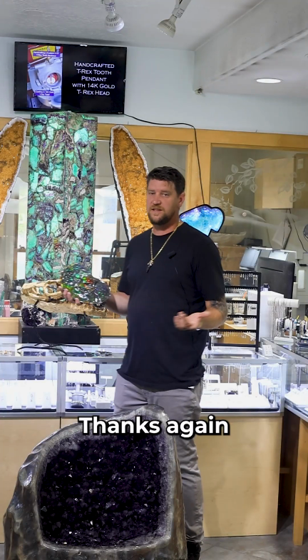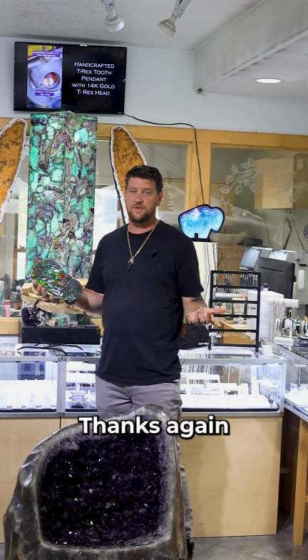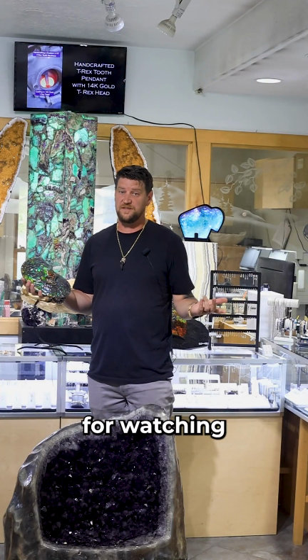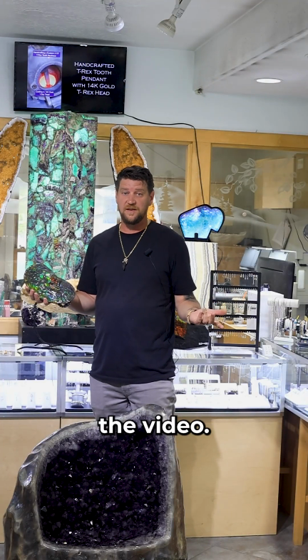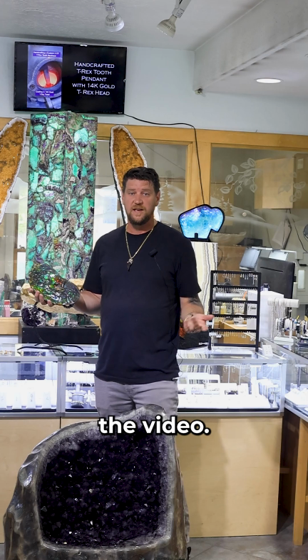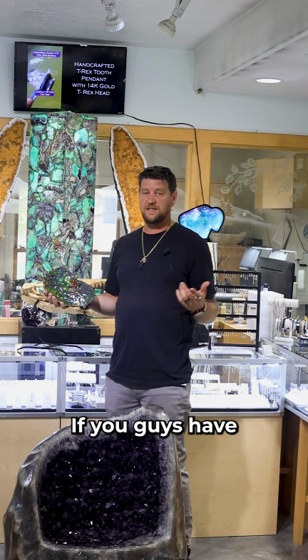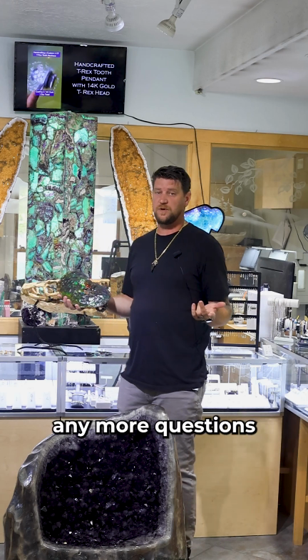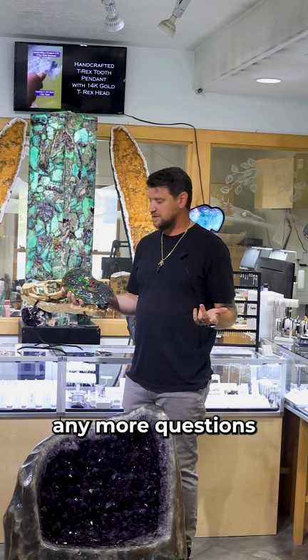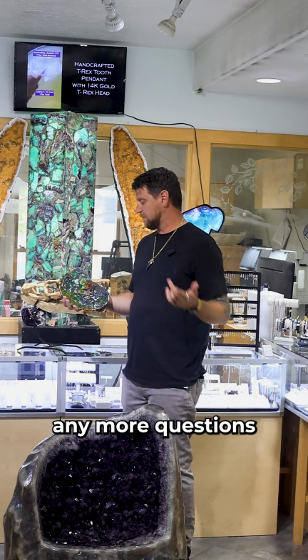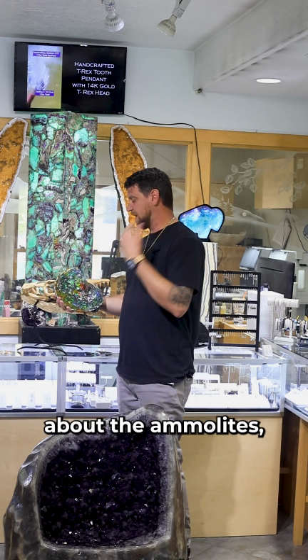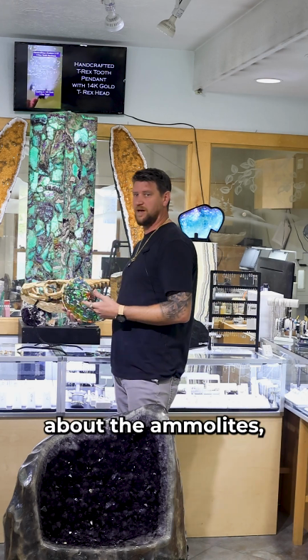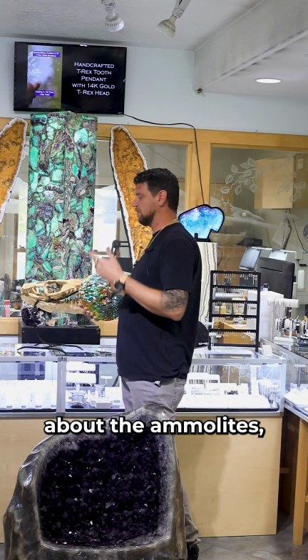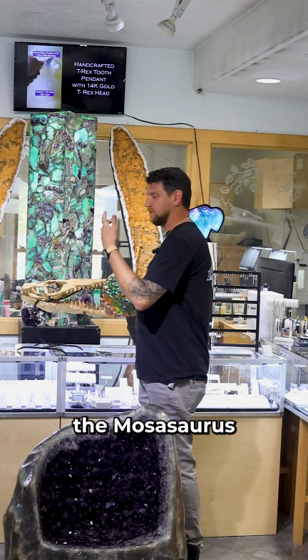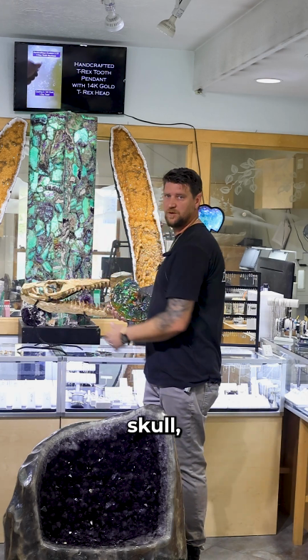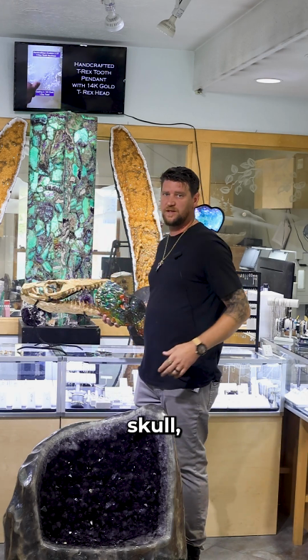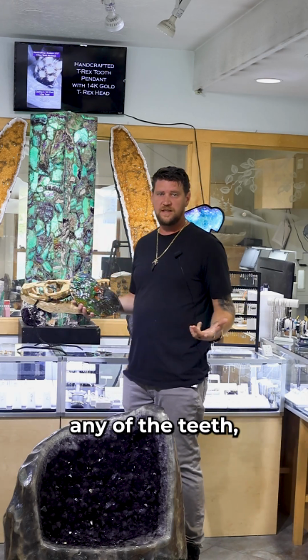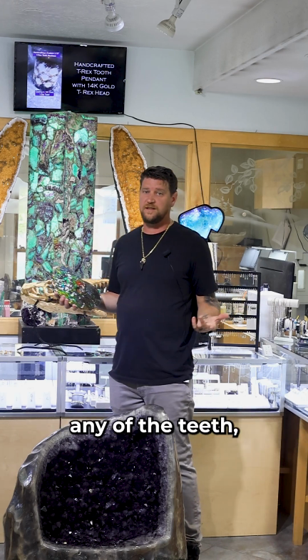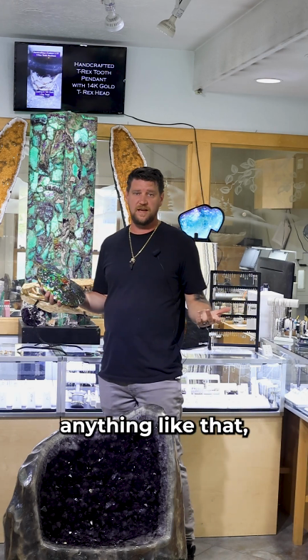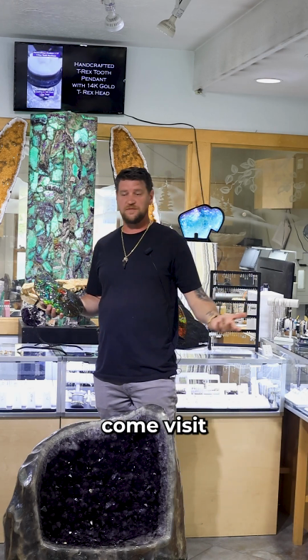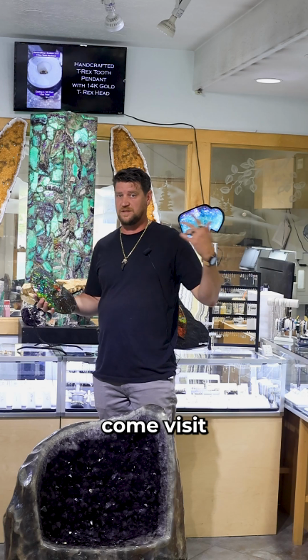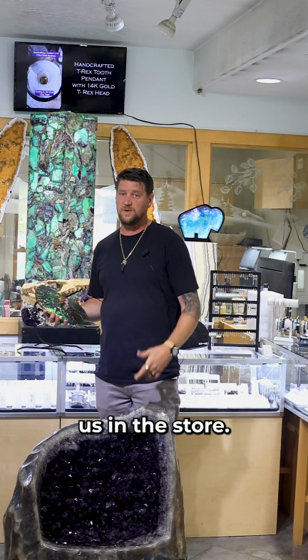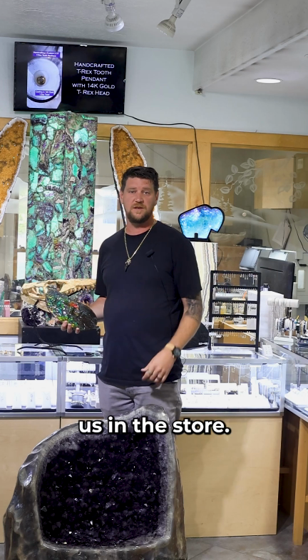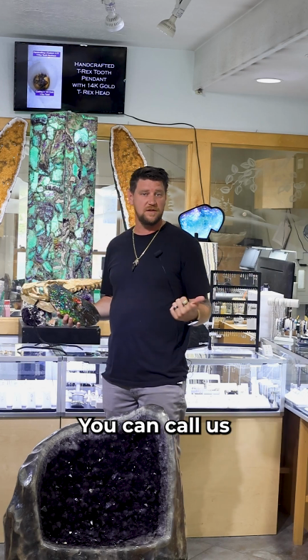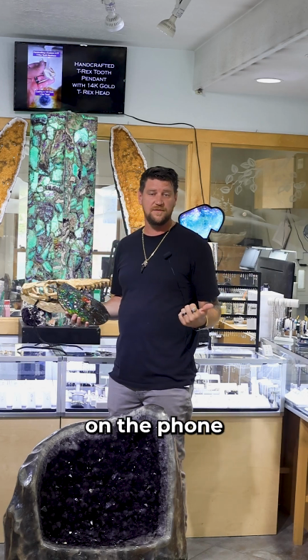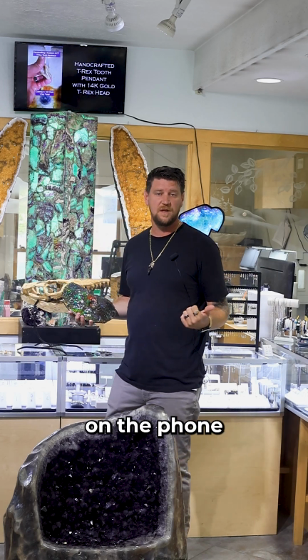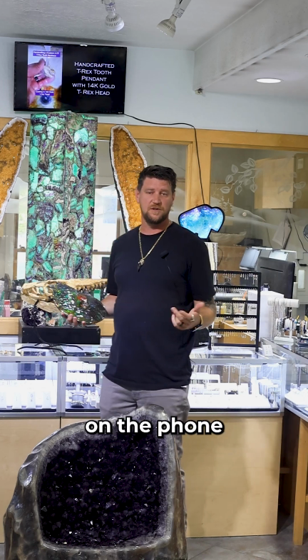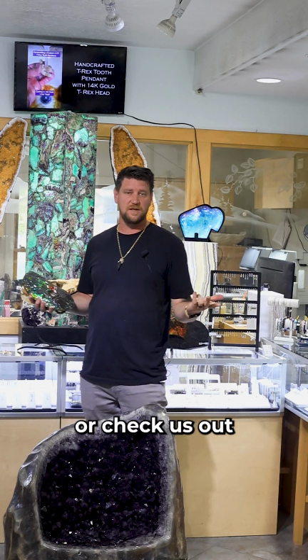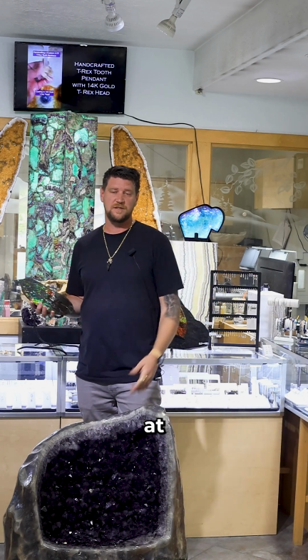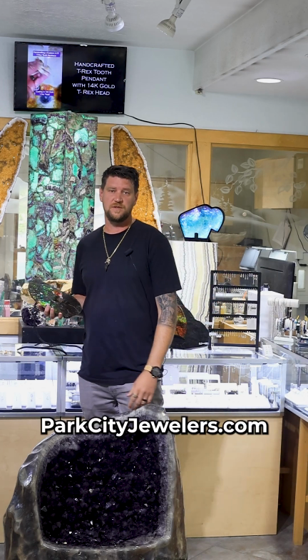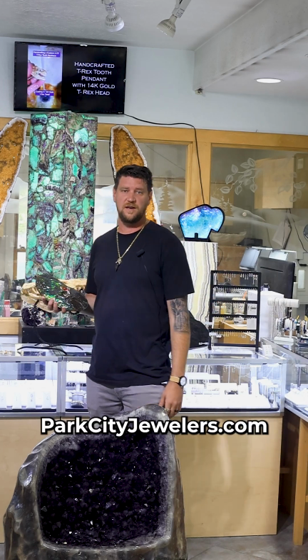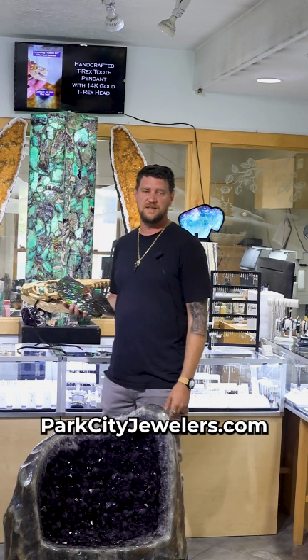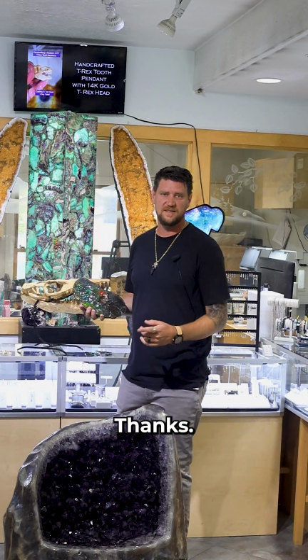Thanks again for watching the video. If you guys have any more questions about the ammonites, the Mosasaurus skull, any of the teeth, or anything like that, come visit us in the store. You can call us on the phone, or check us out at parkcityjewelers.com. Thanks.